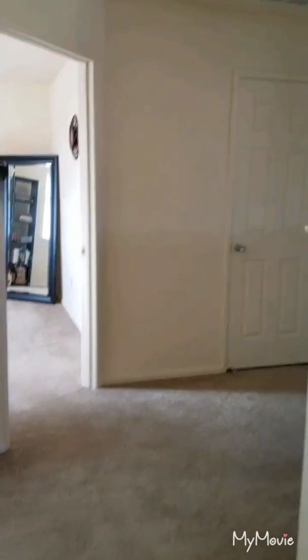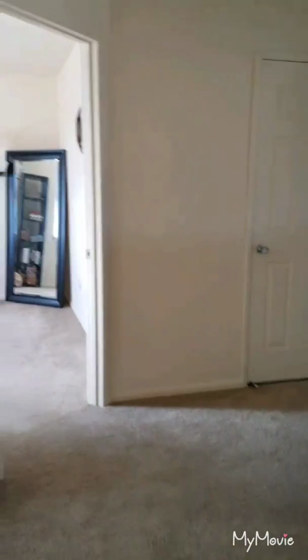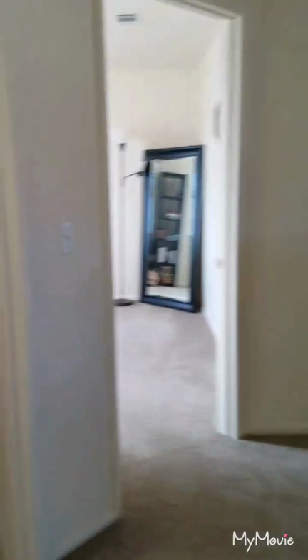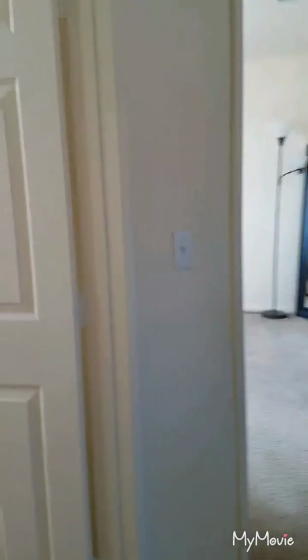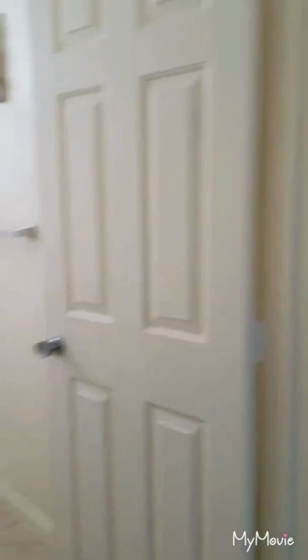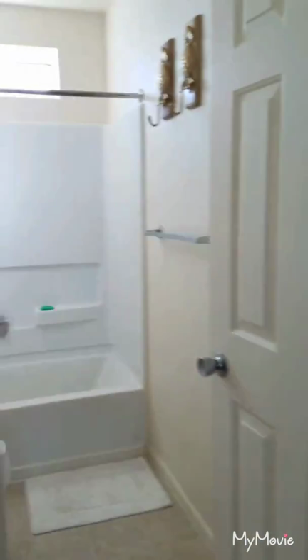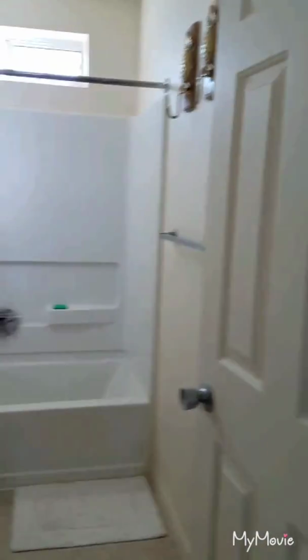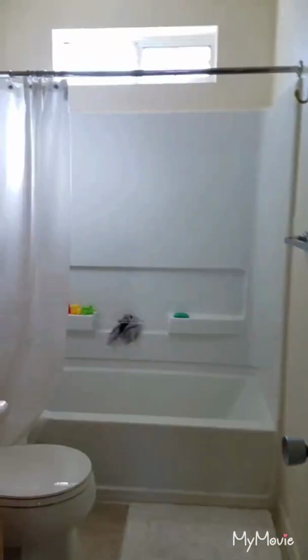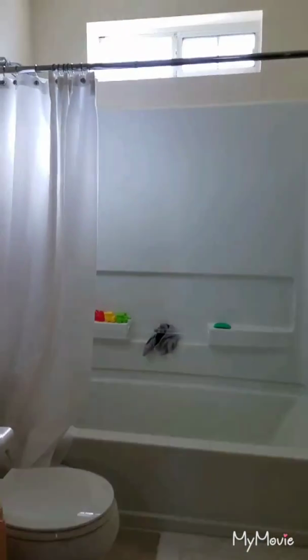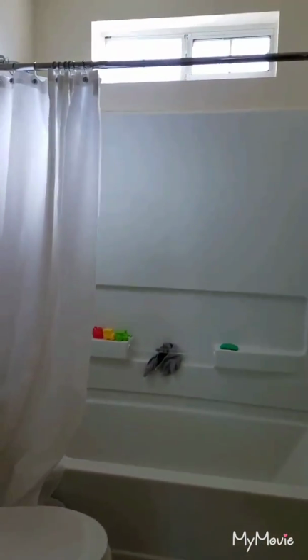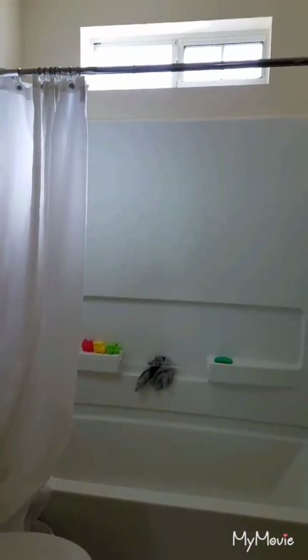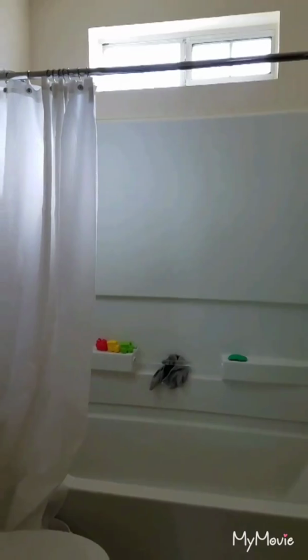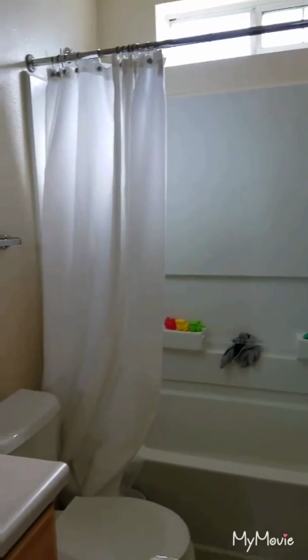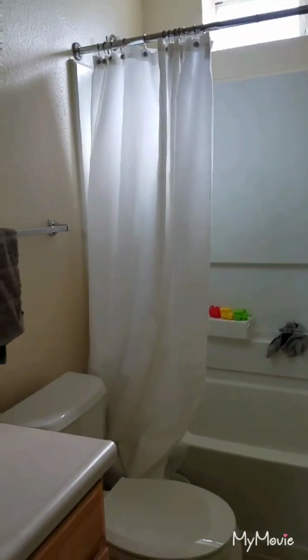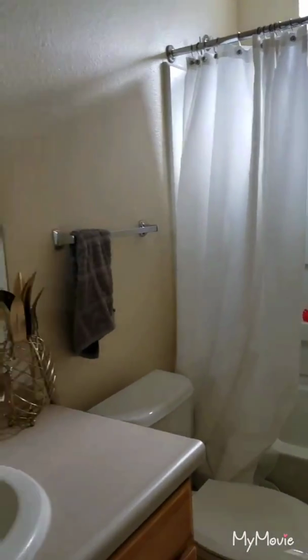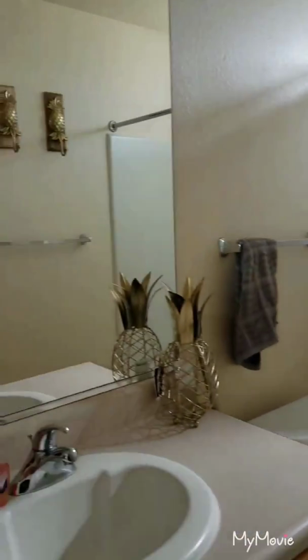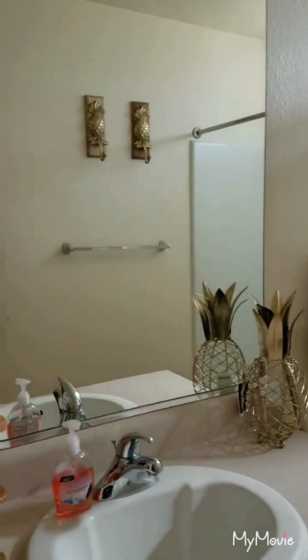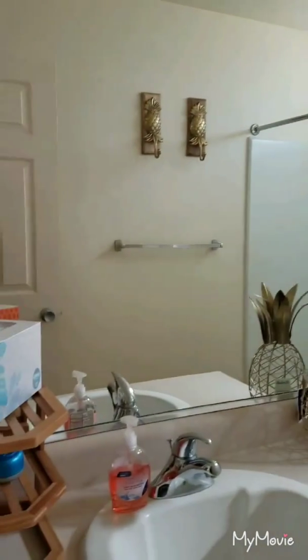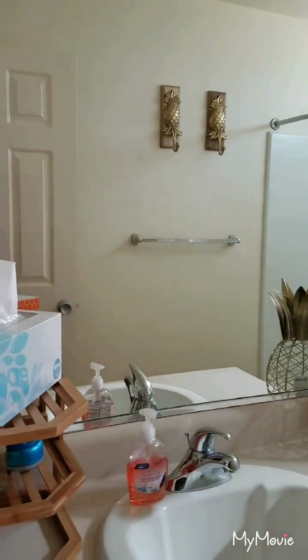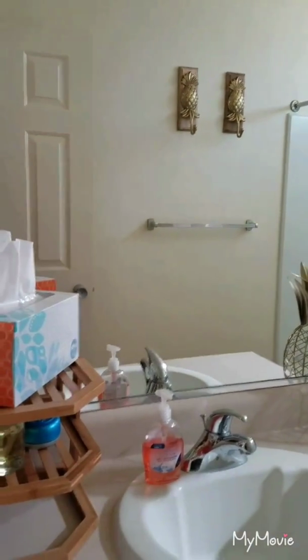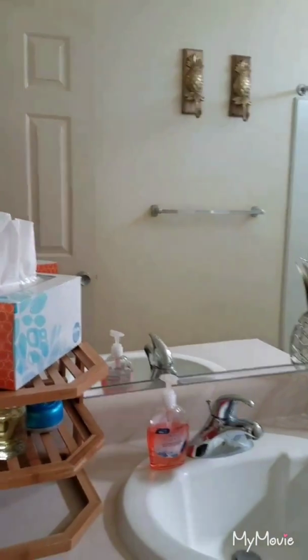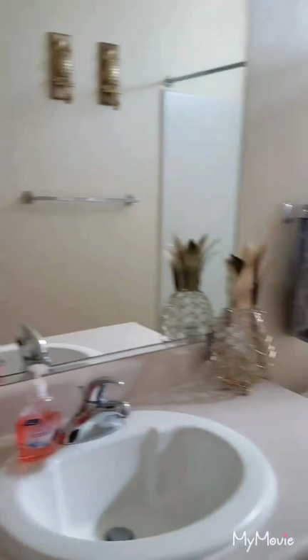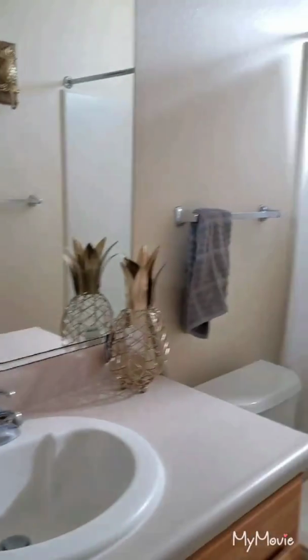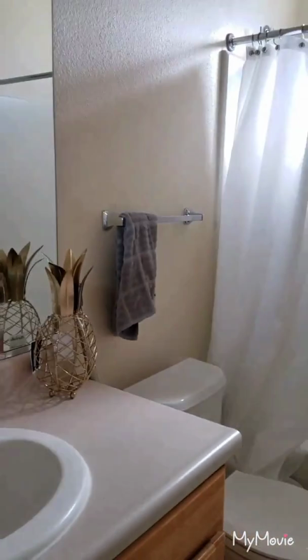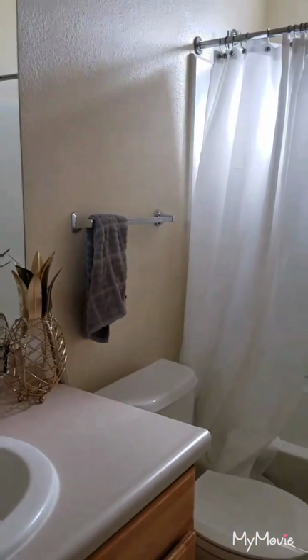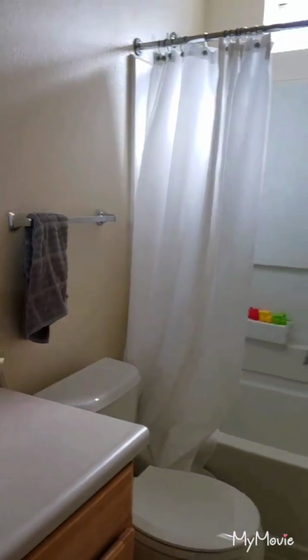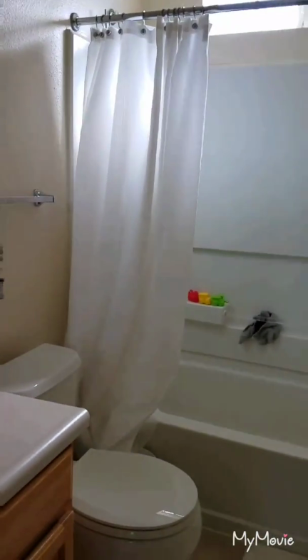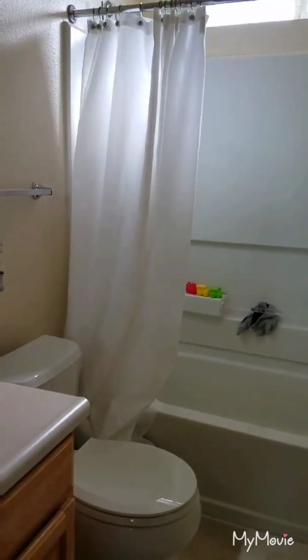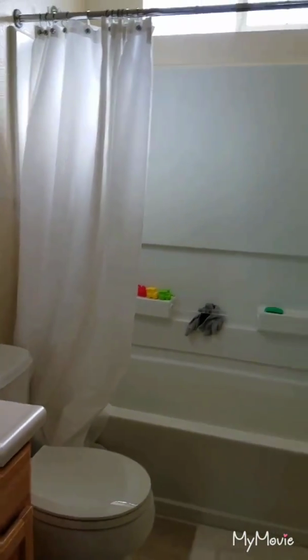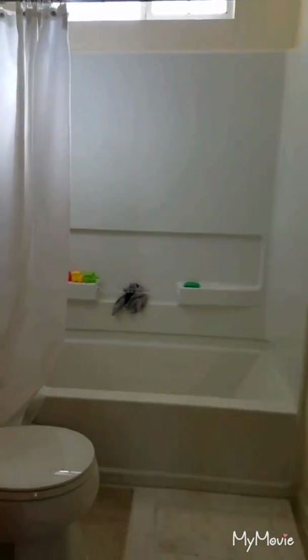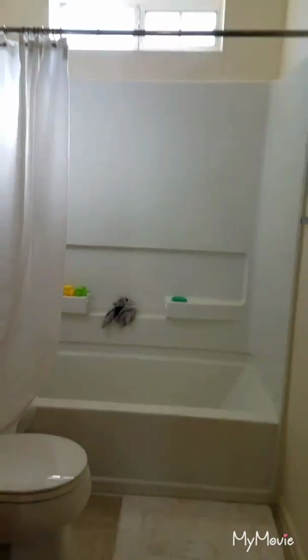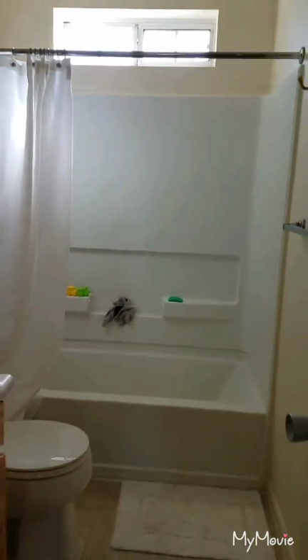Right next to it you do have the bathroom. The bathroom is definitely a decent size and easy to clean. I really don't have any complaints about it. It's been great when we've had guests over to have their own bathroom.